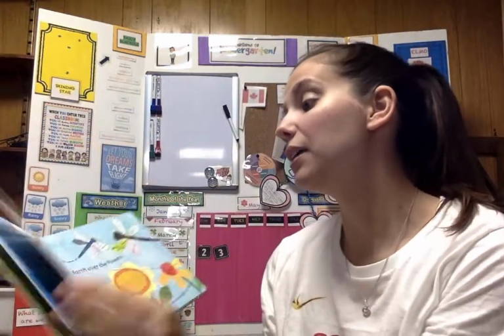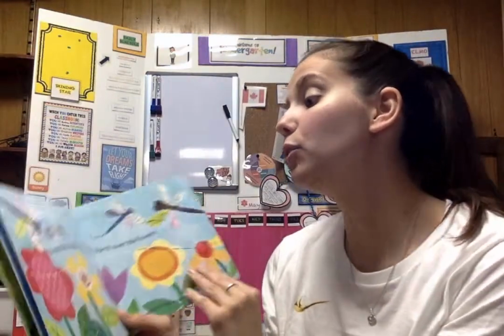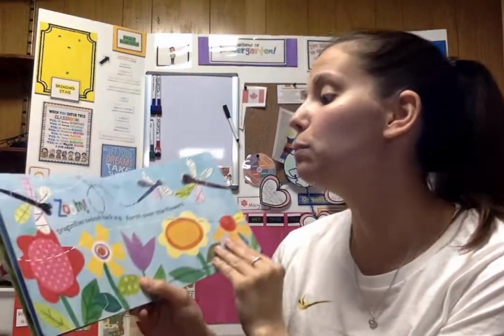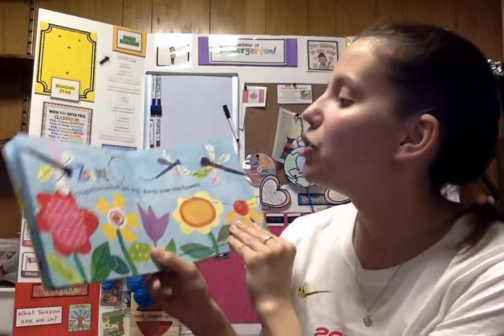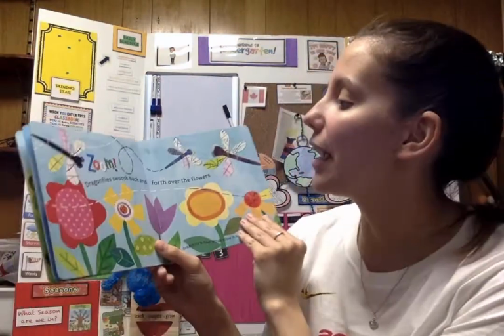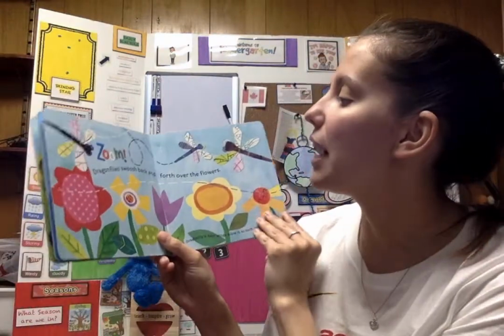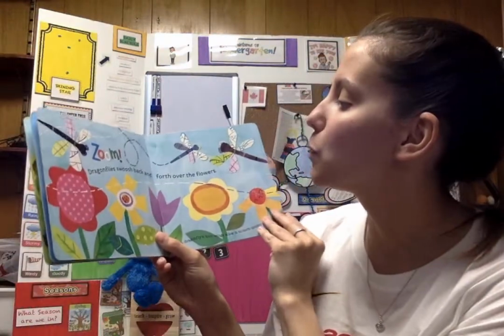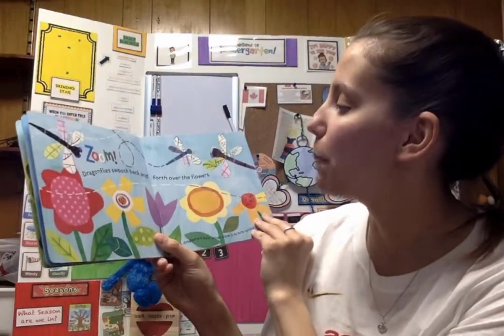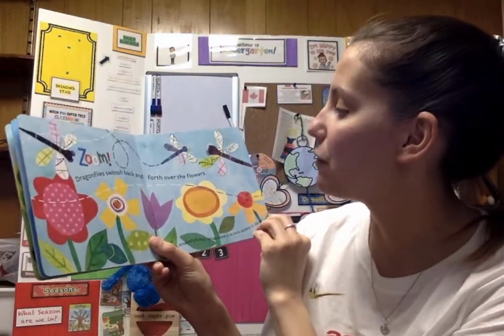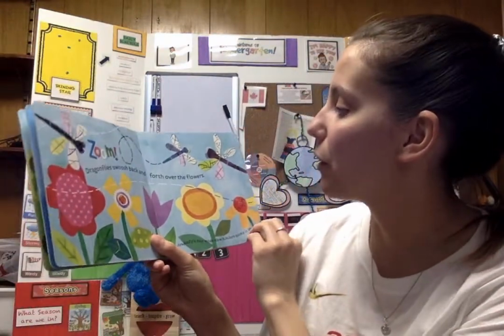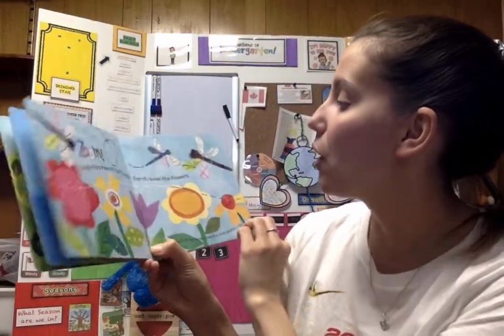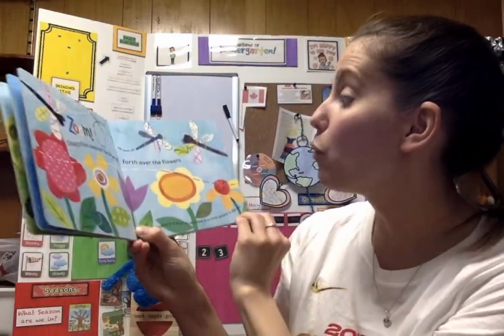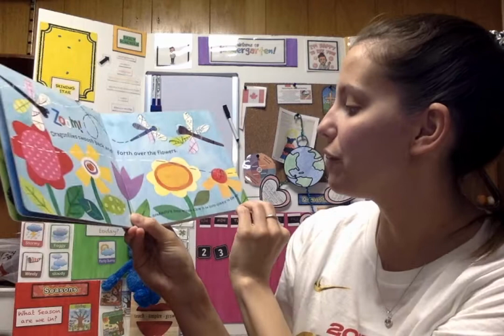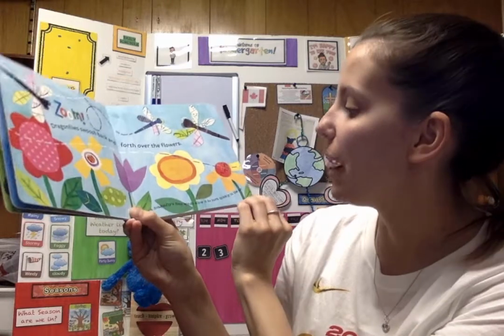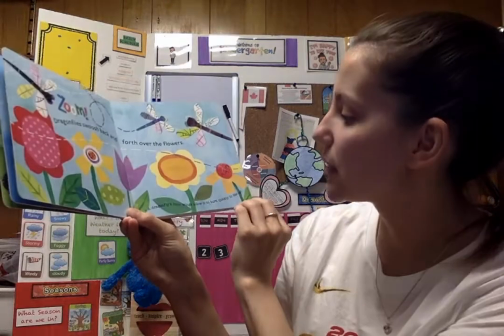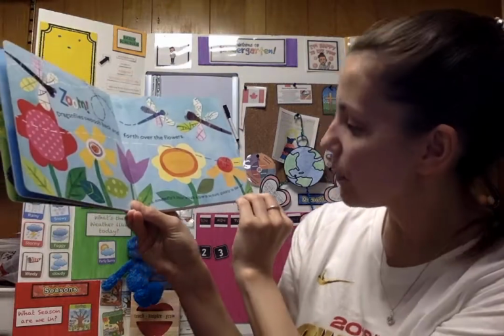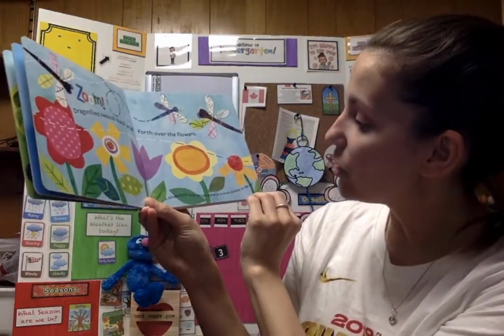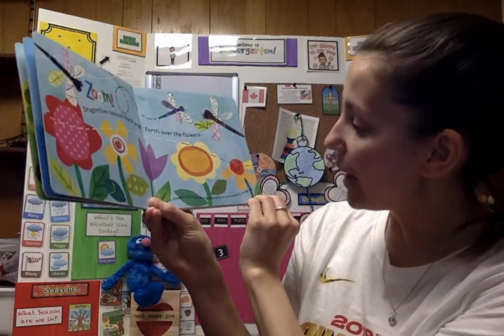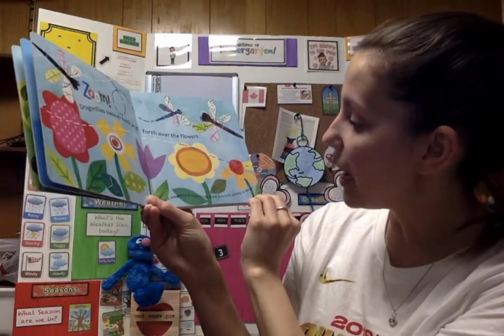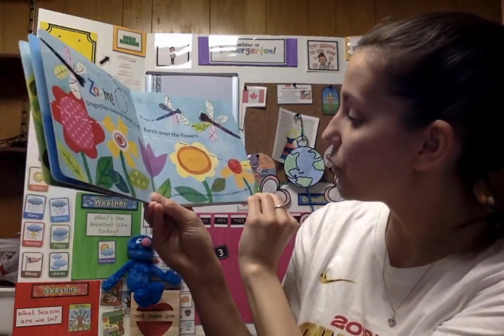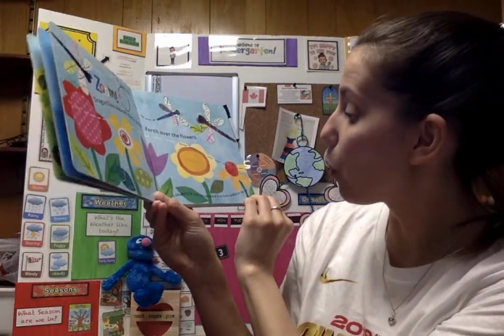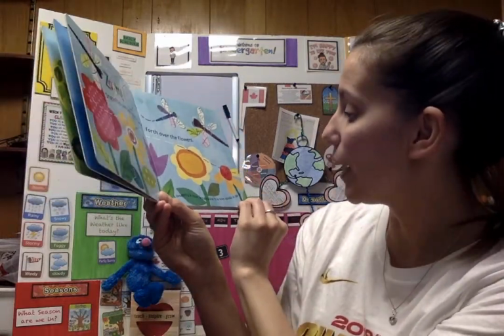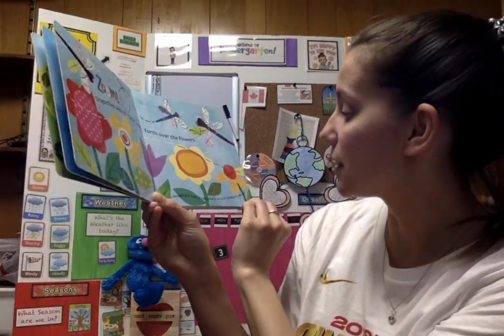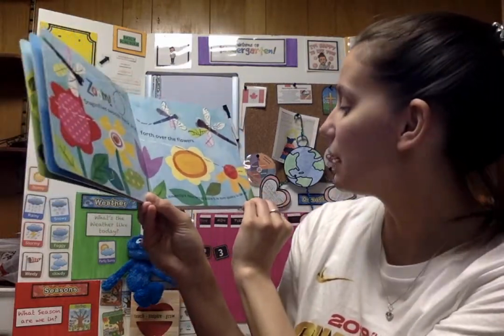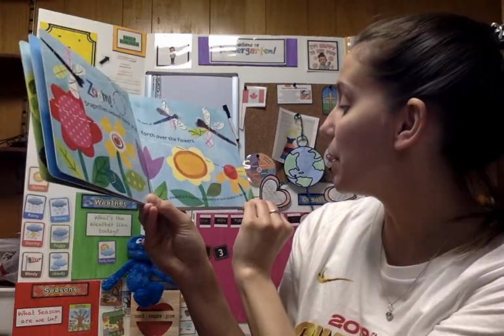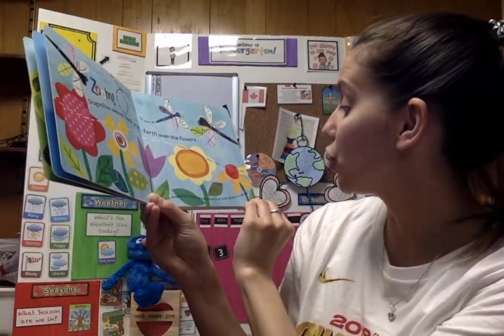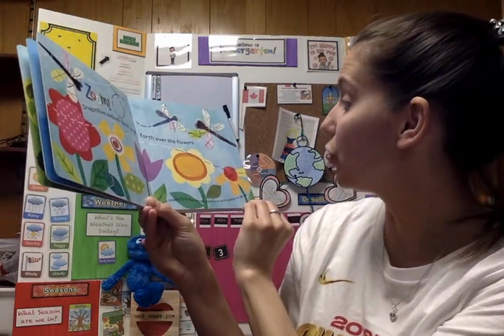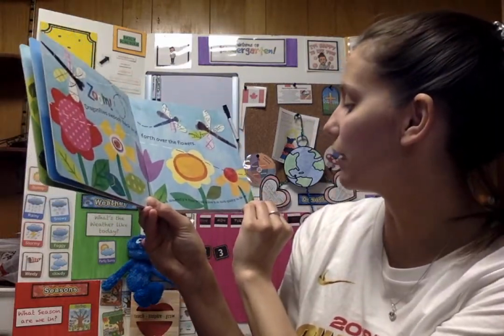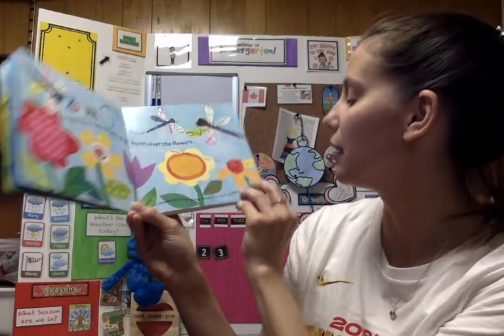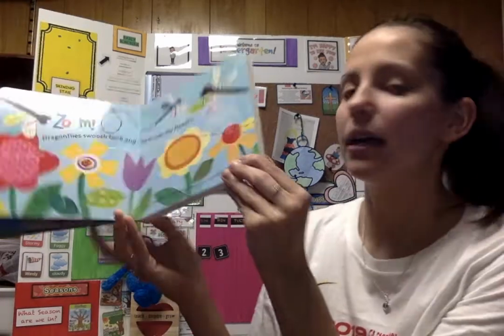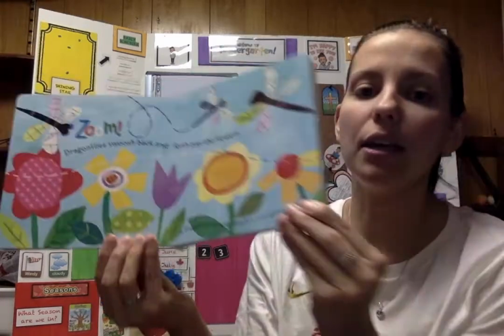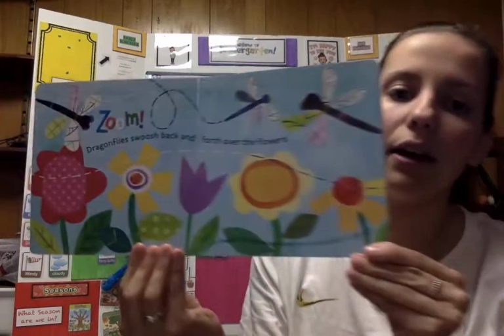Zoom! Dragonflies swoosh back and forth over the flowers. A dragonfly's four wings allow it to turn quickly in the air.